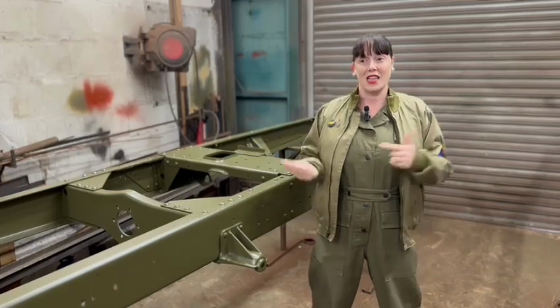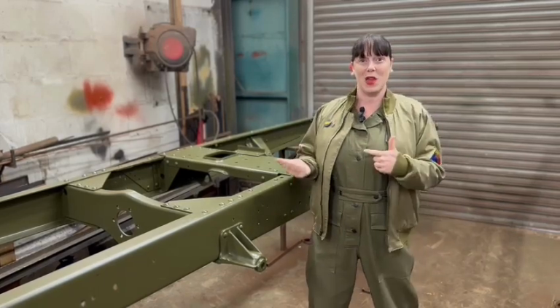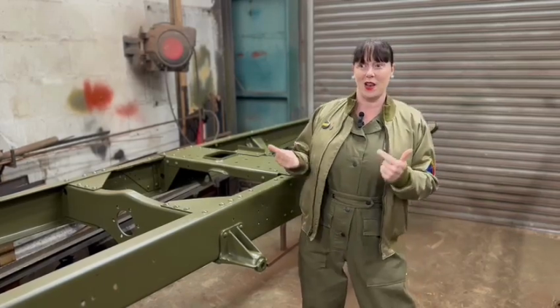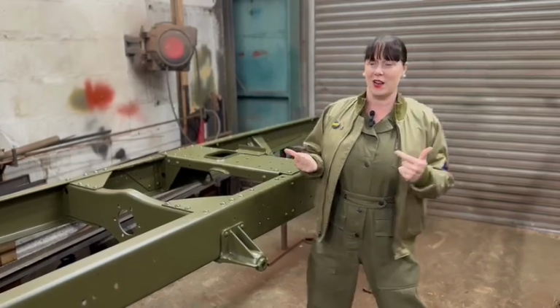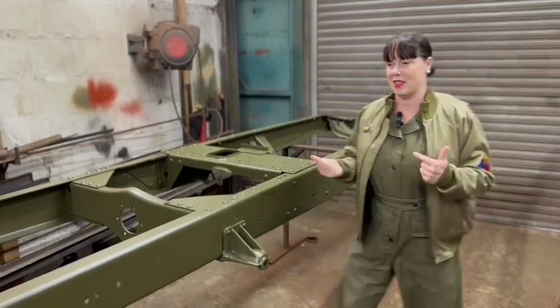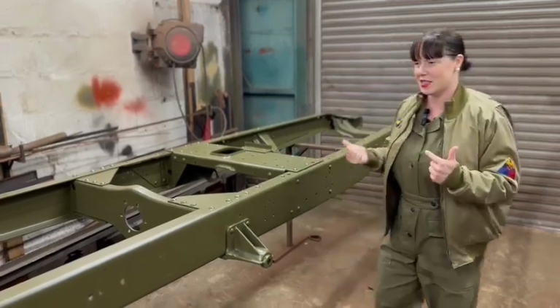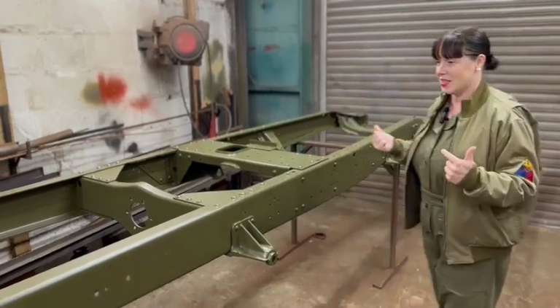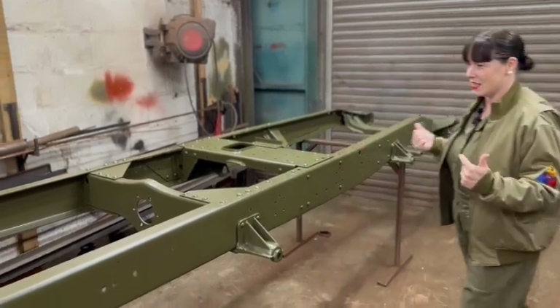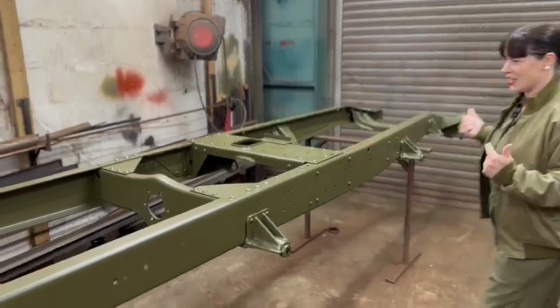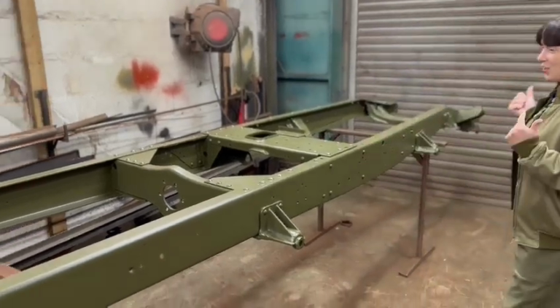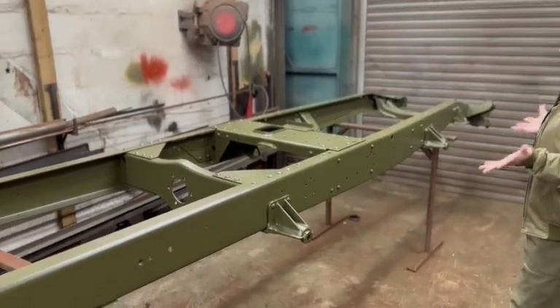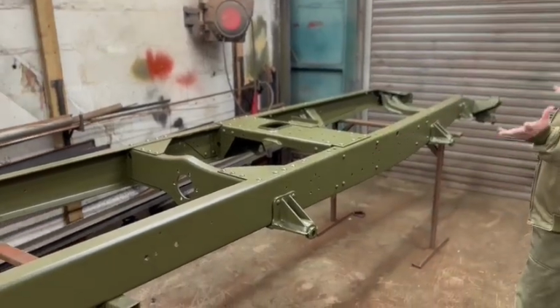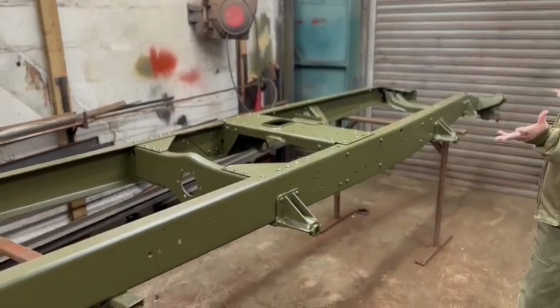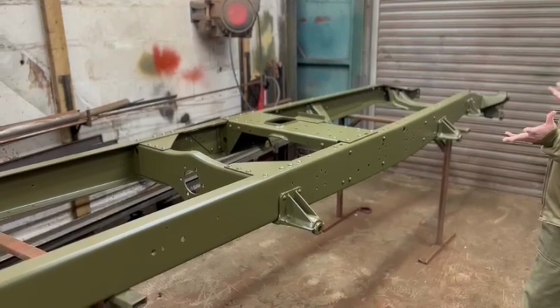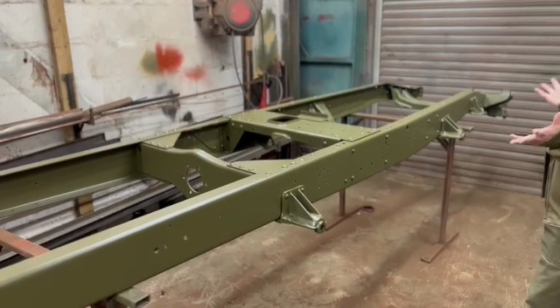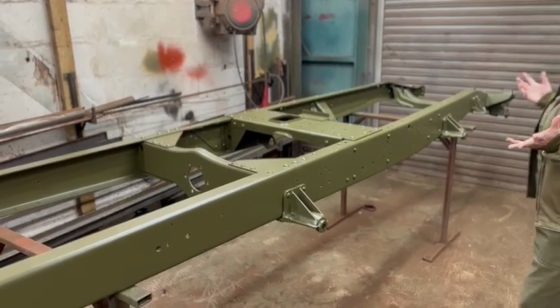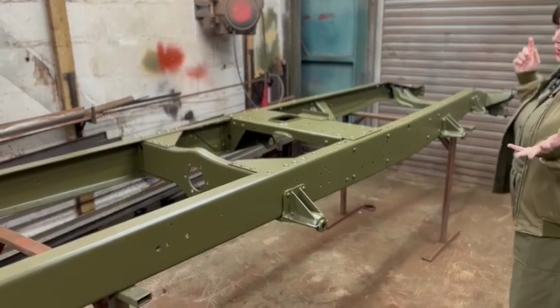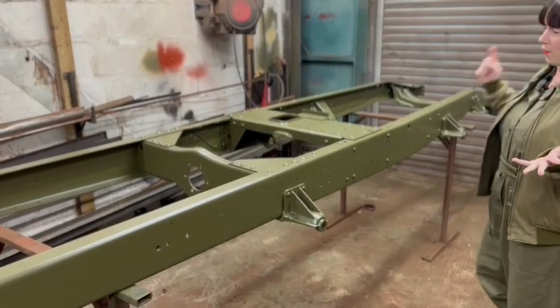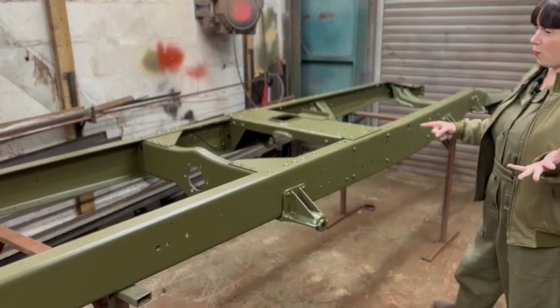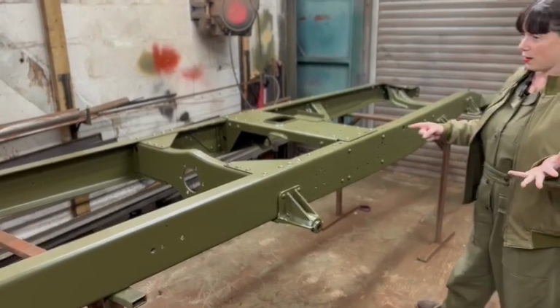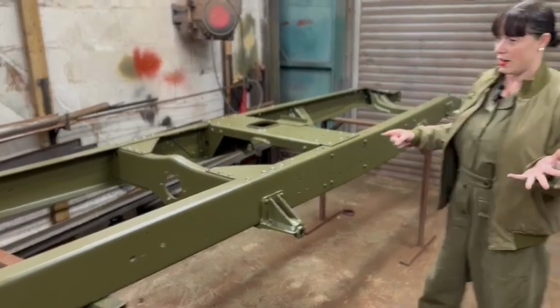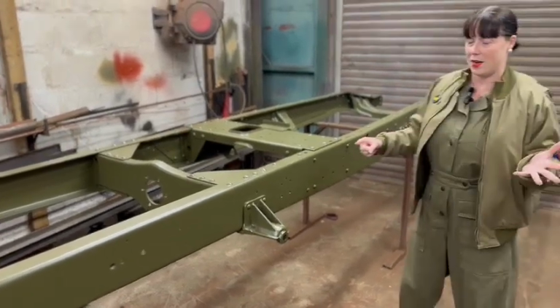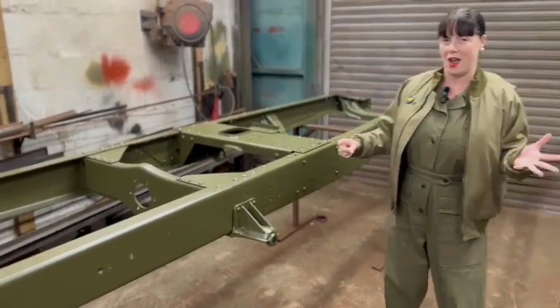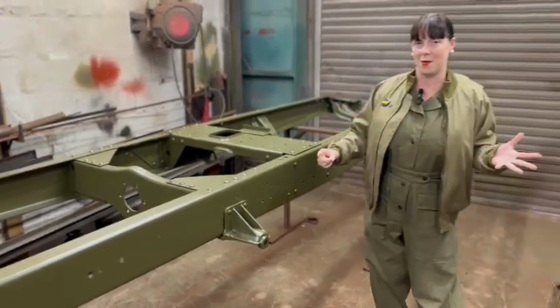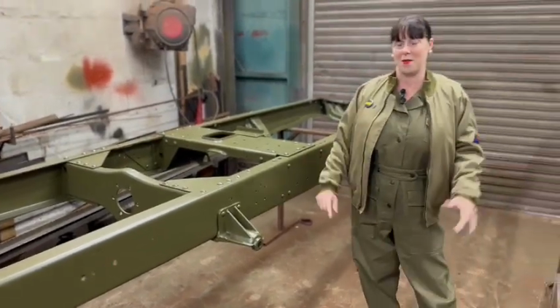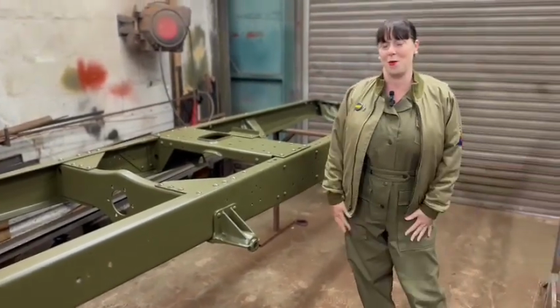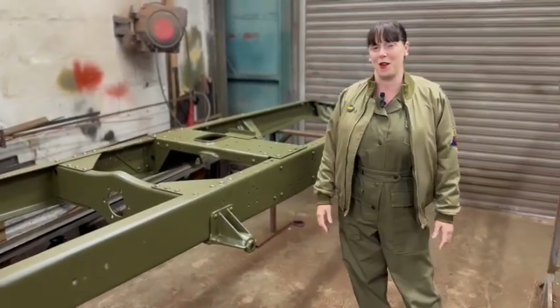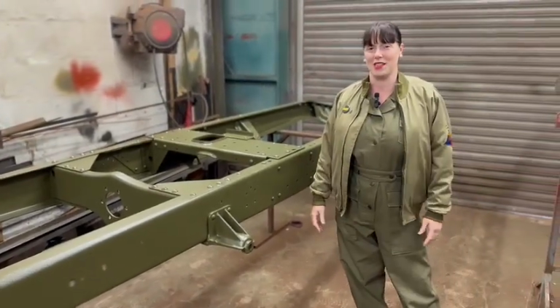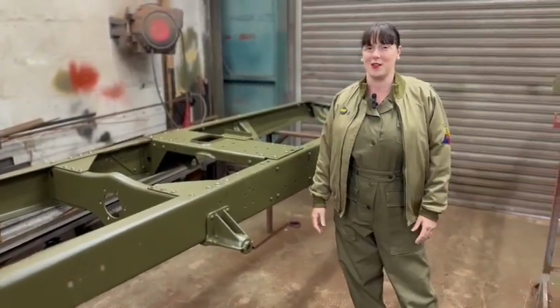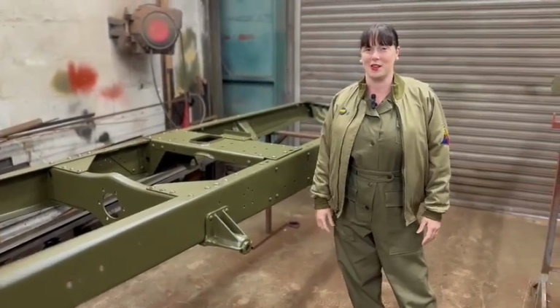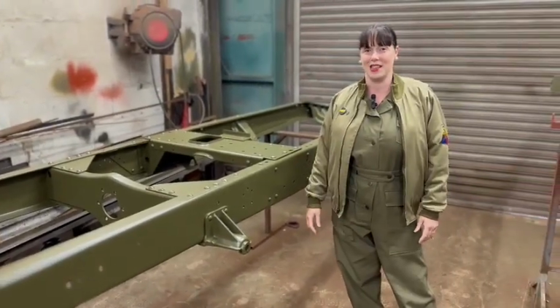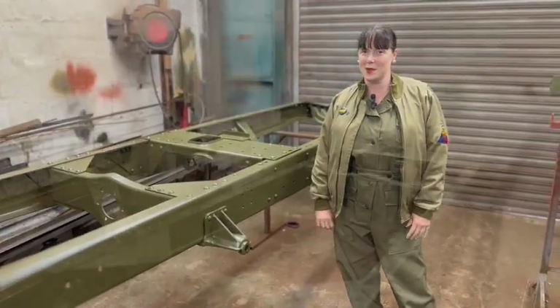This week we're looking at this — this is a Chevrolet. At the moment we've done the framework, and in a minute I'm going to be having a walk around and show you. See you in a minute.